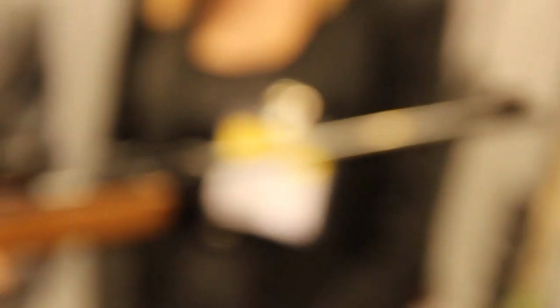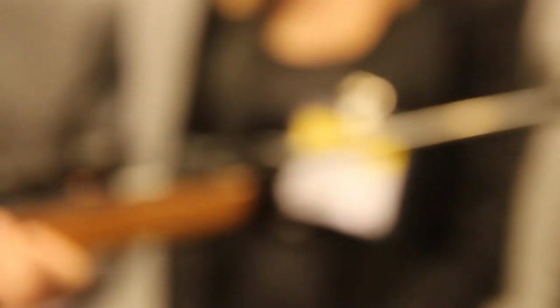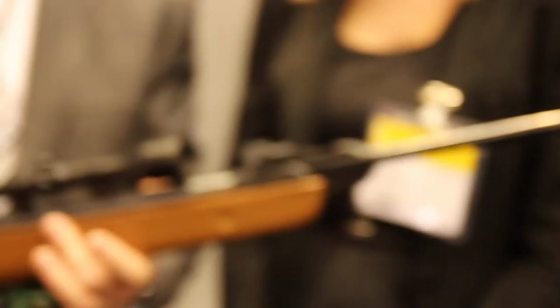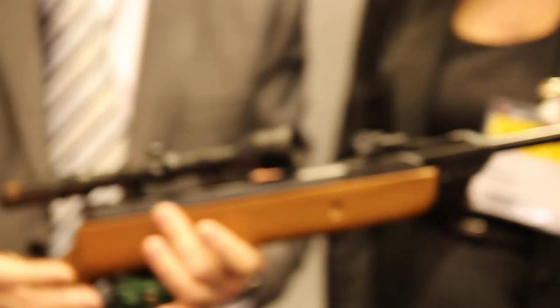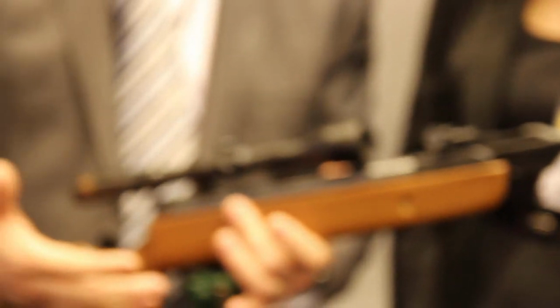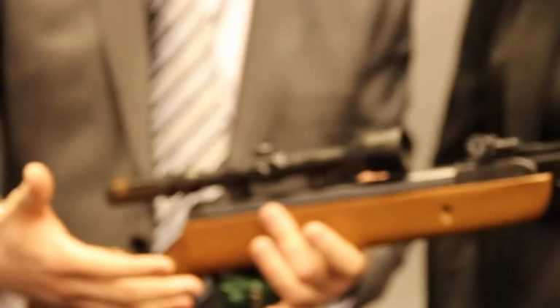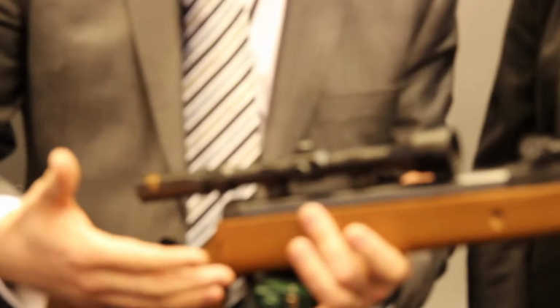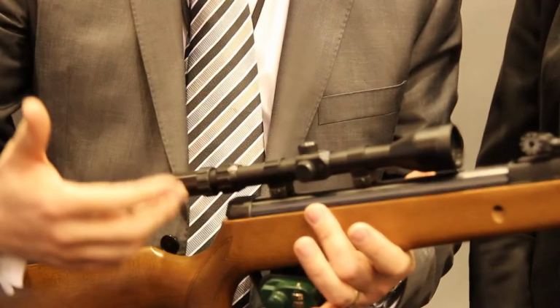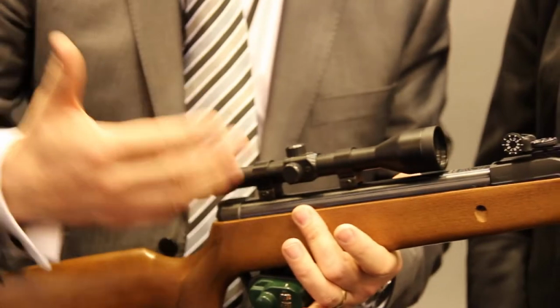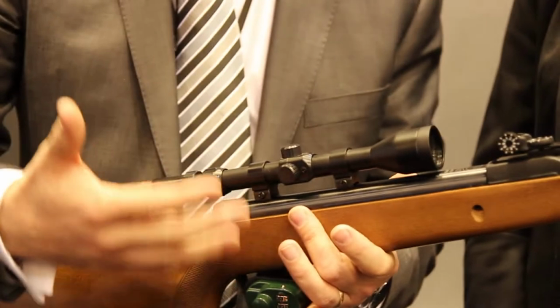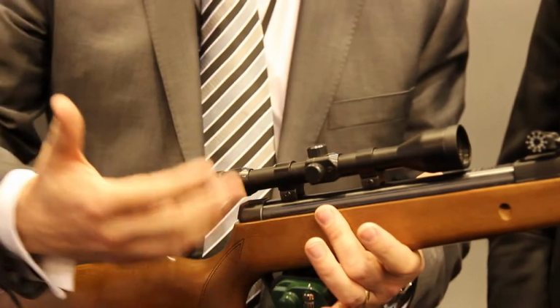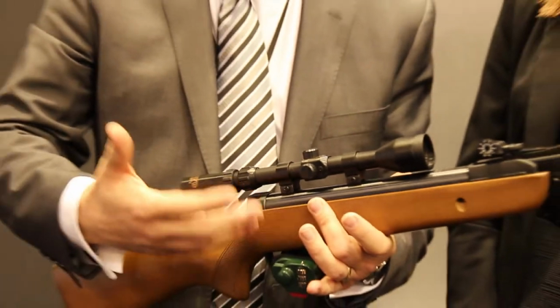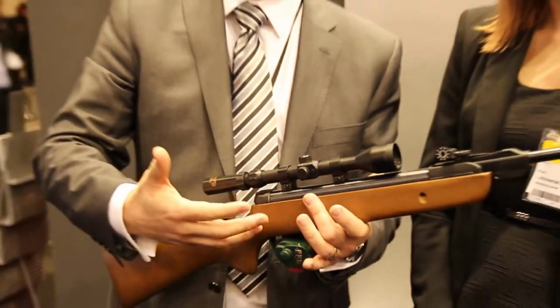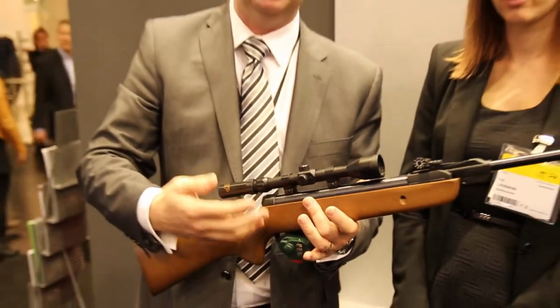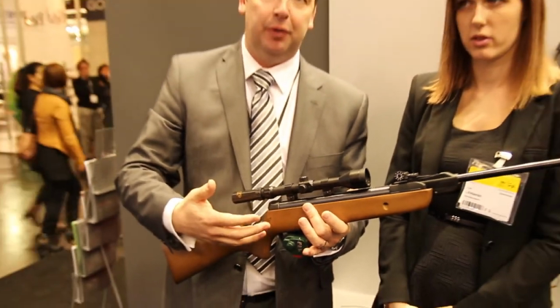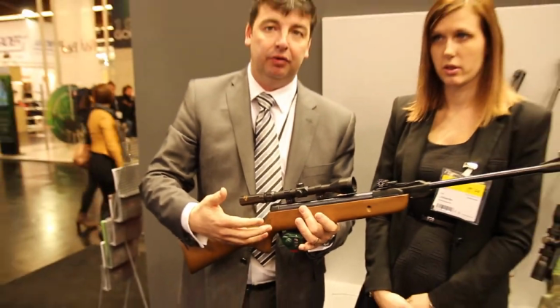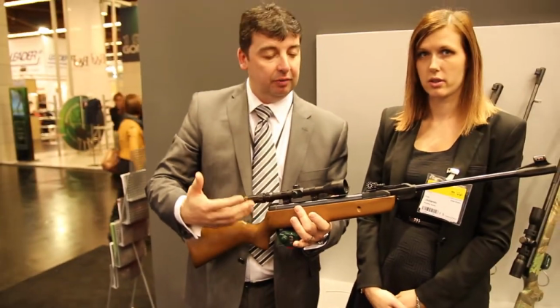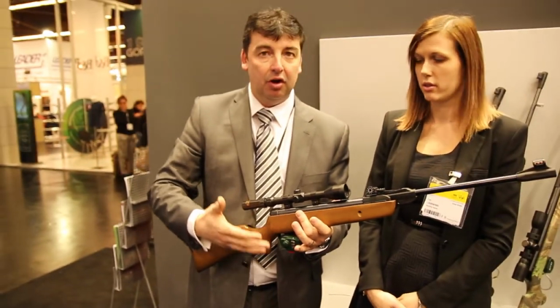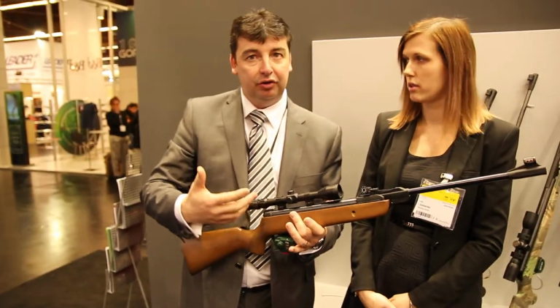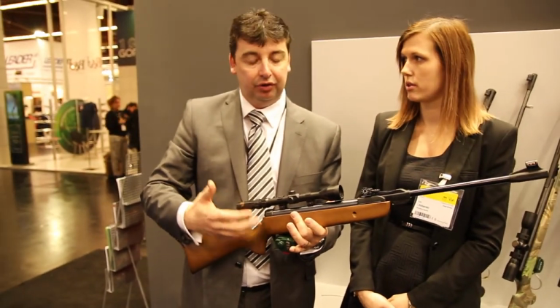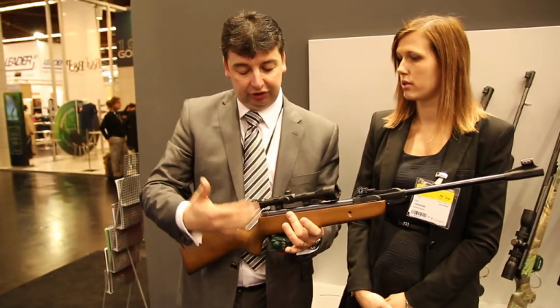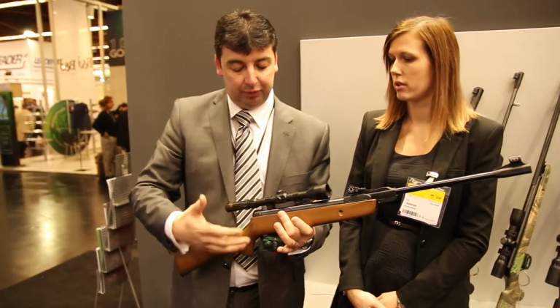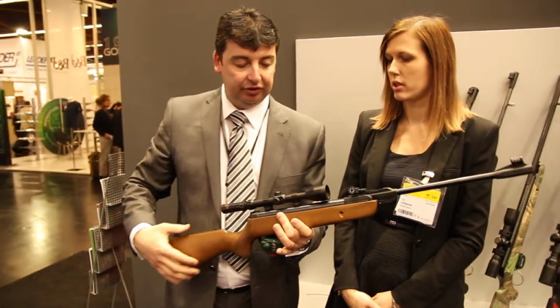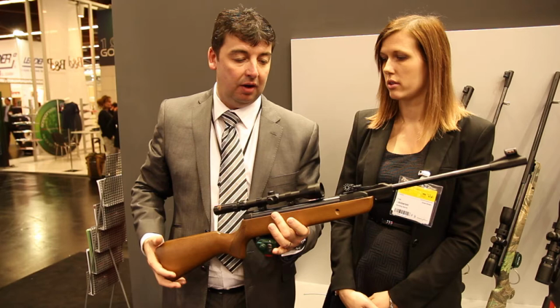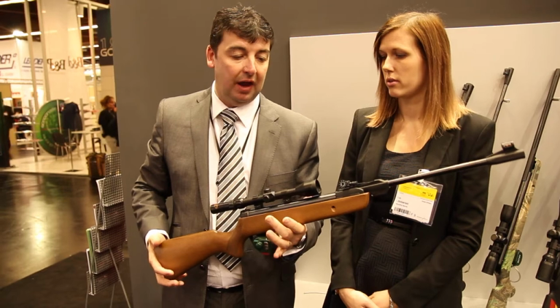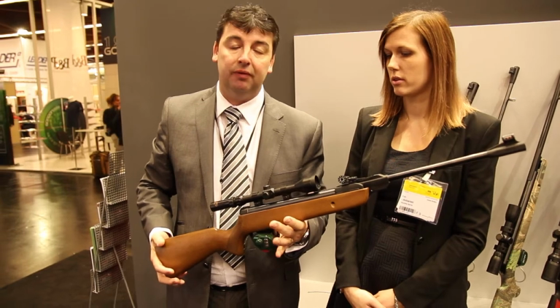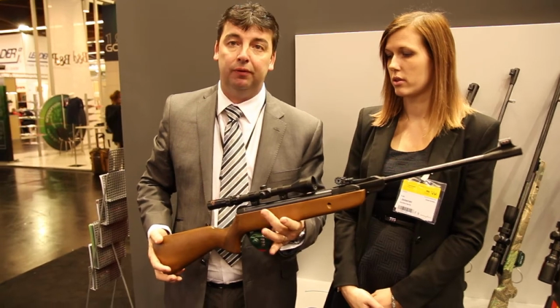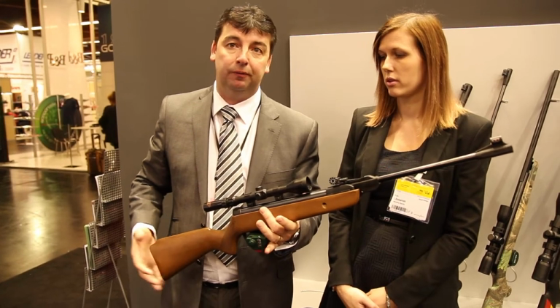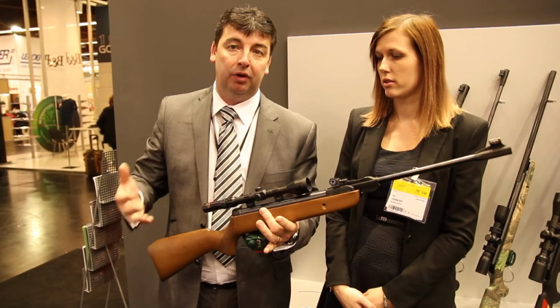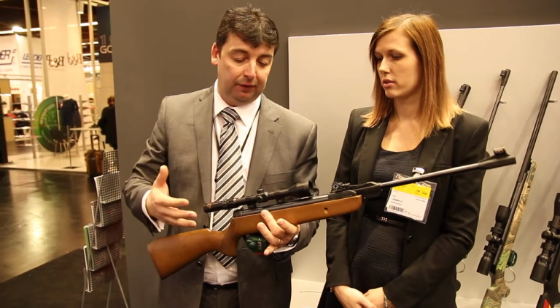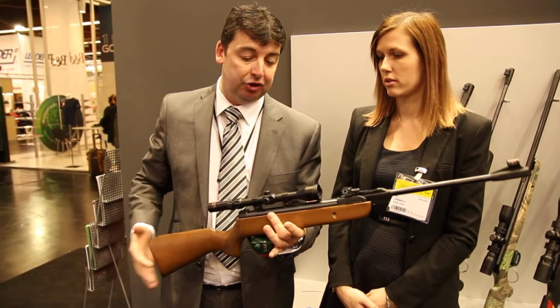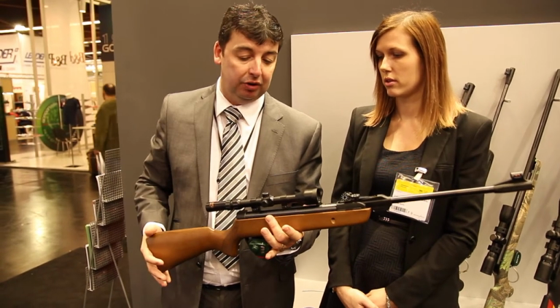It's available in .177 calibre only and it will put out in the region of about 6ft-lbs. So it's a nice, good starter price, entry level rifle for the Junior Hunter.